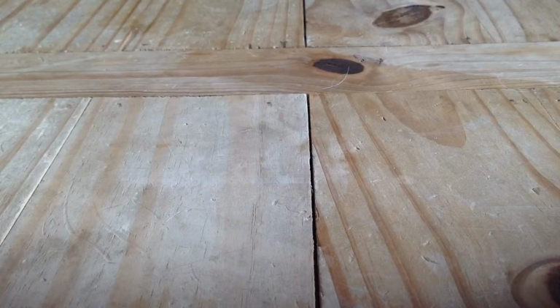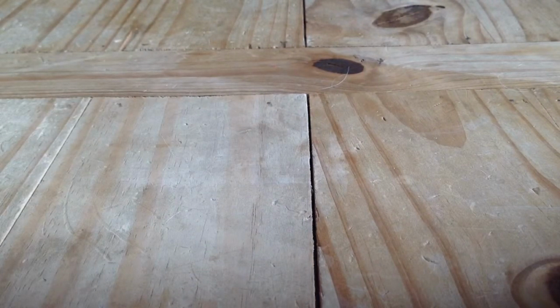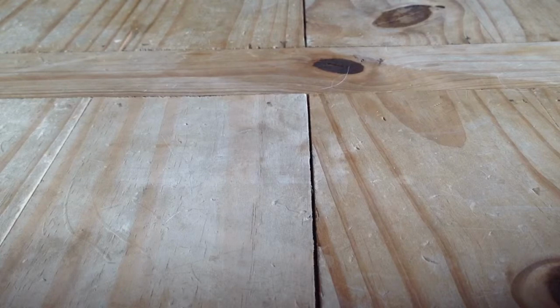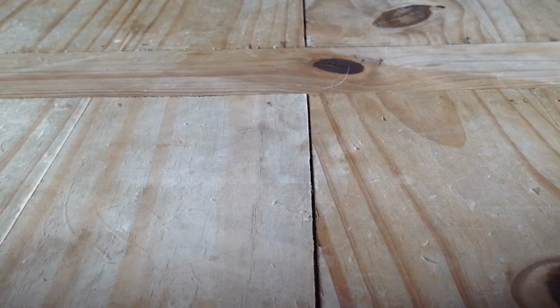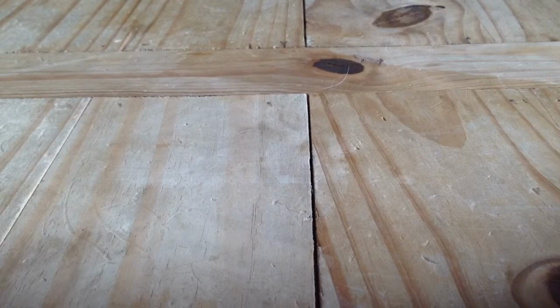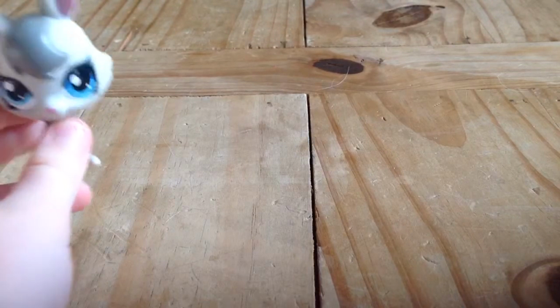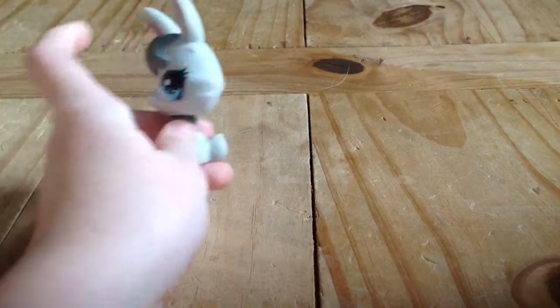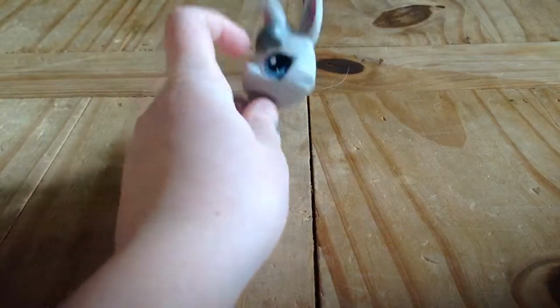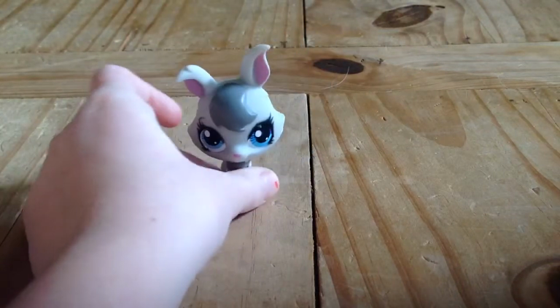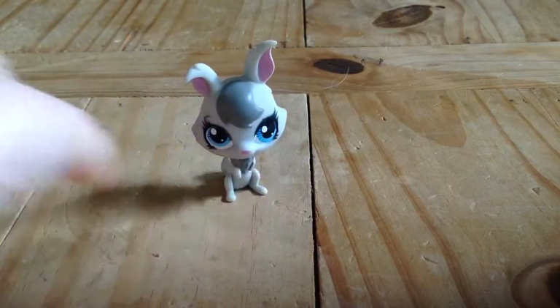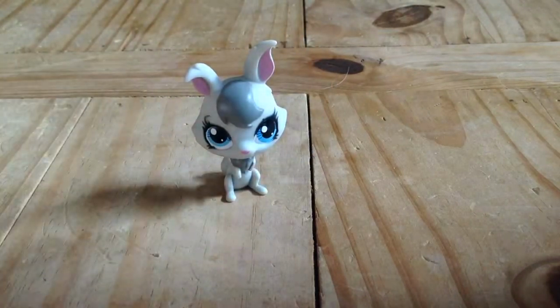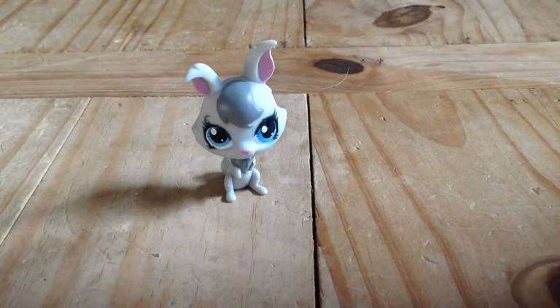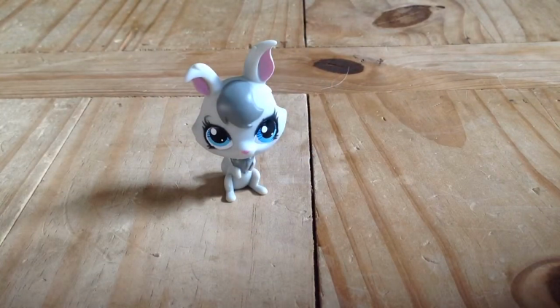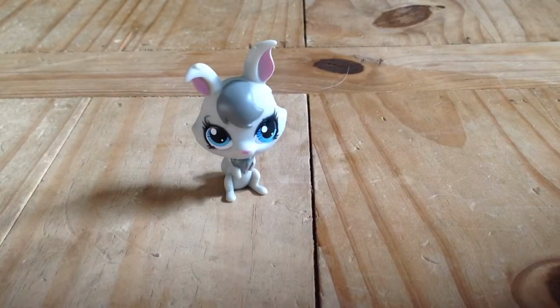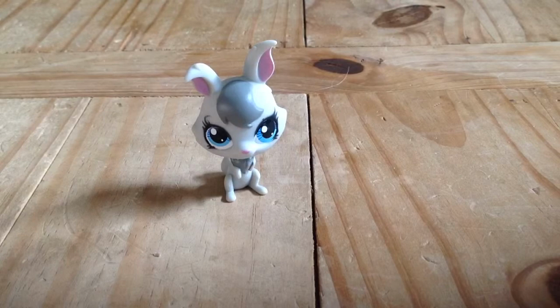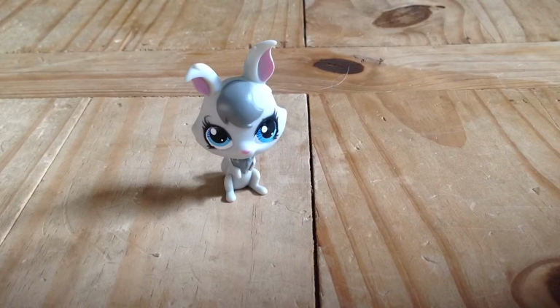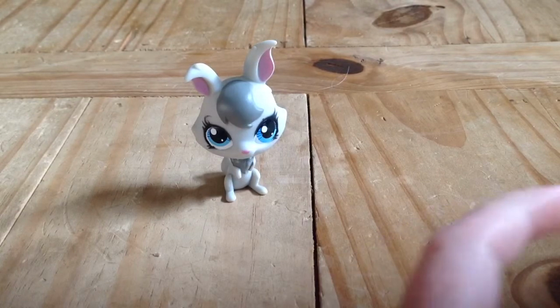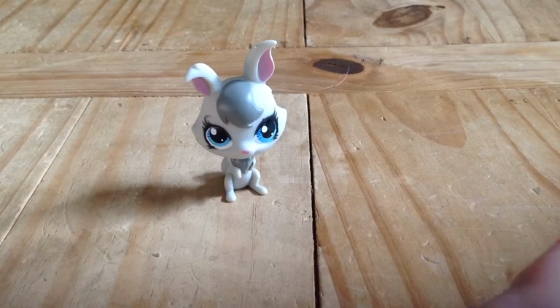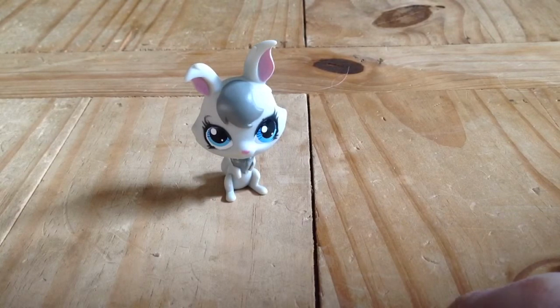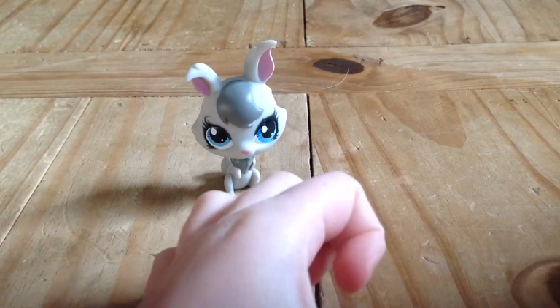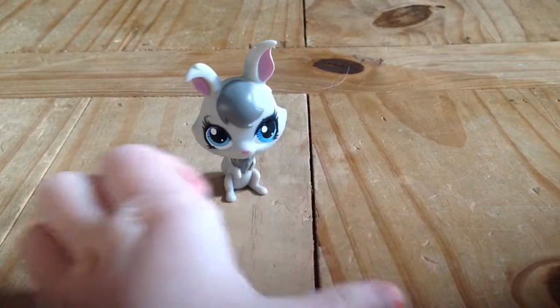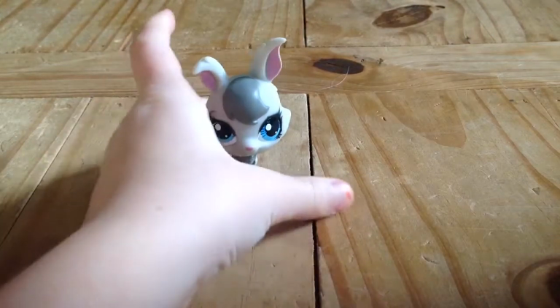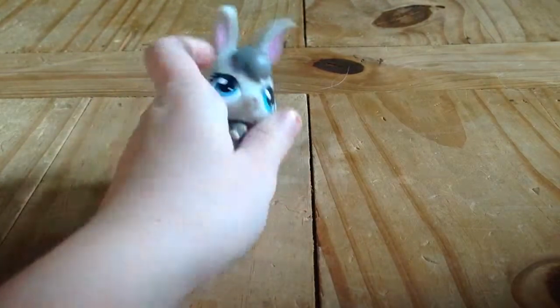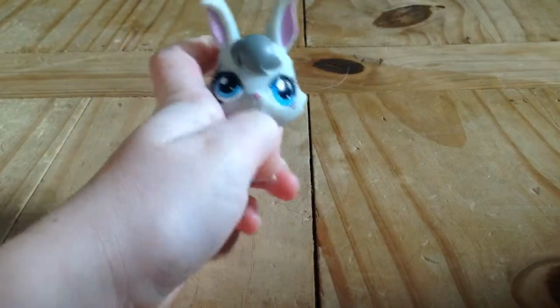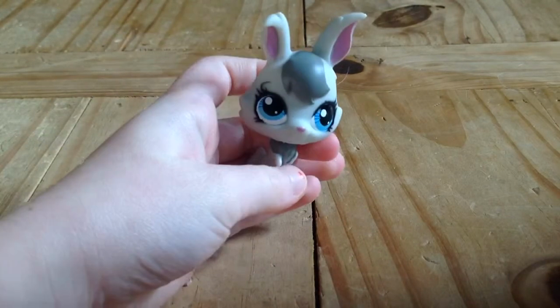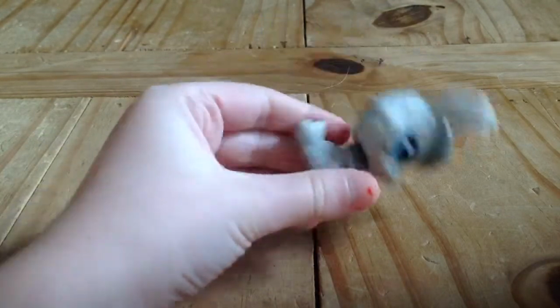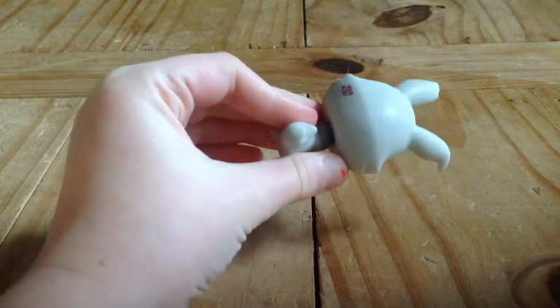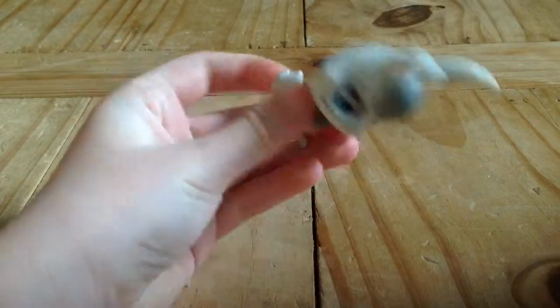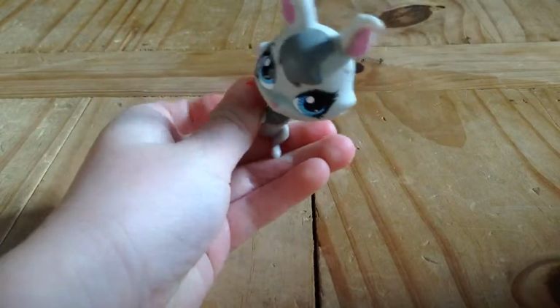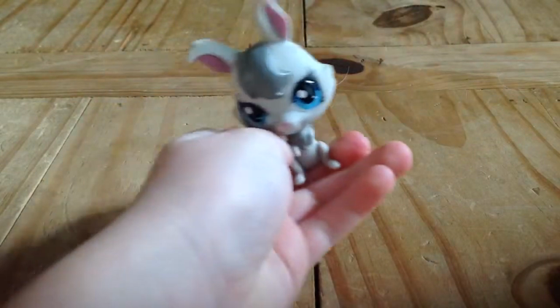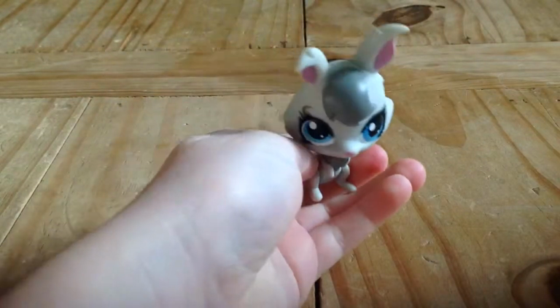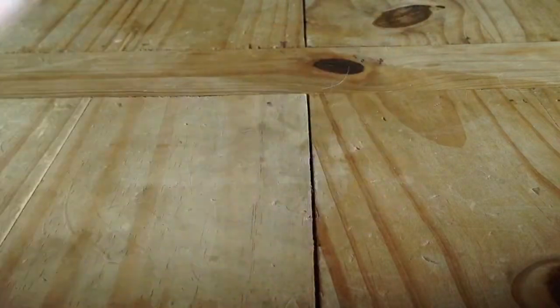Next up is this little bunny — she's so cute. She's gray and has blue eyes.